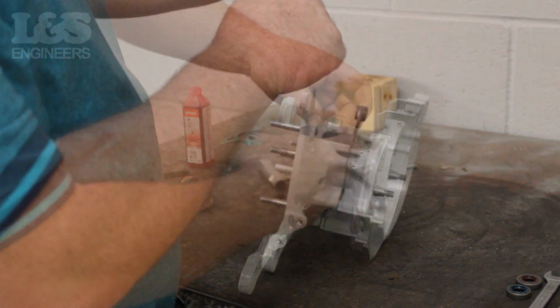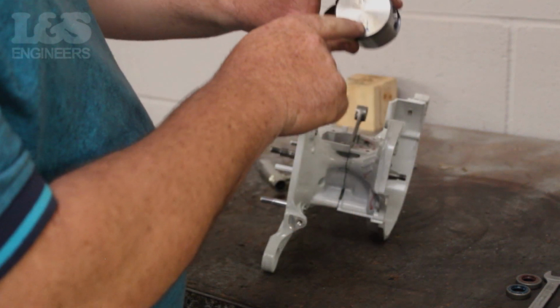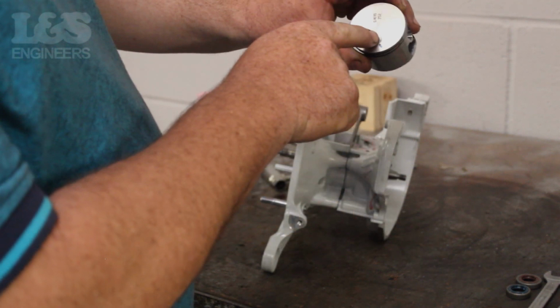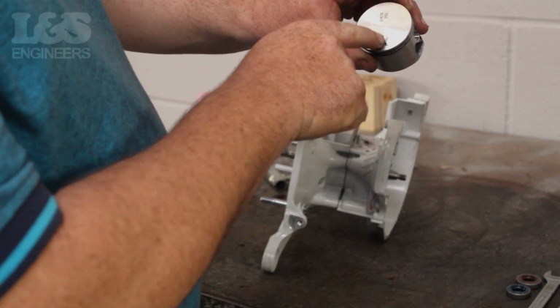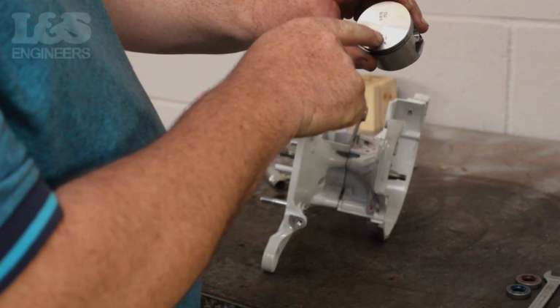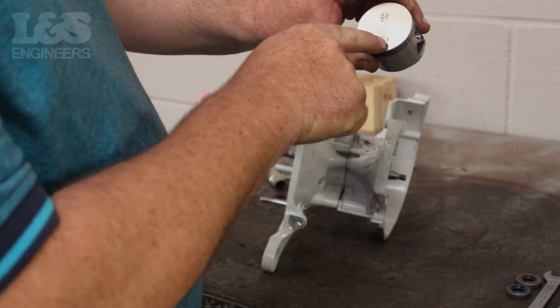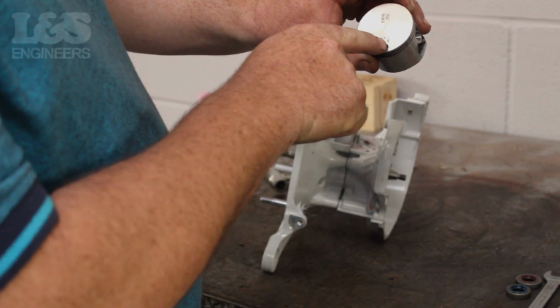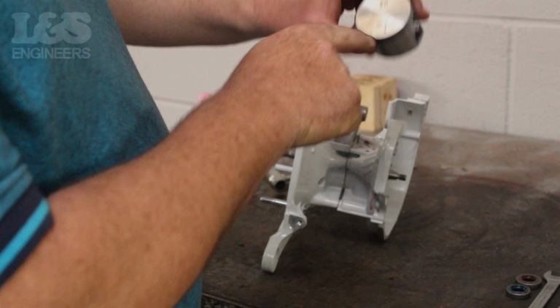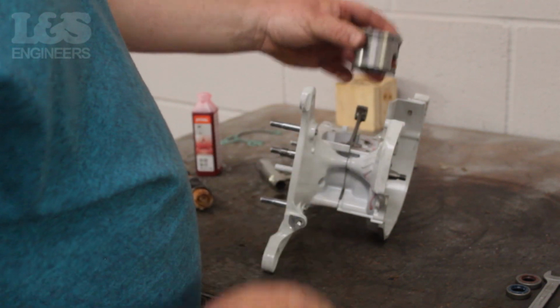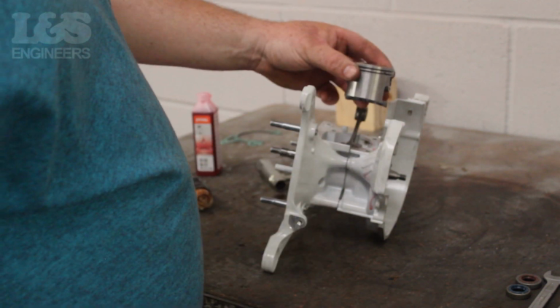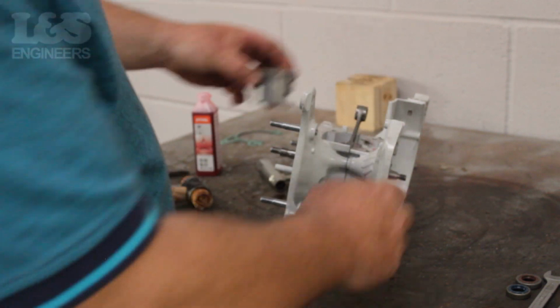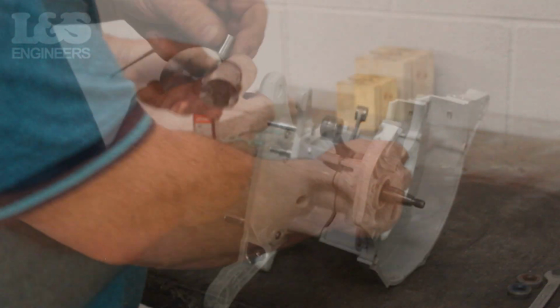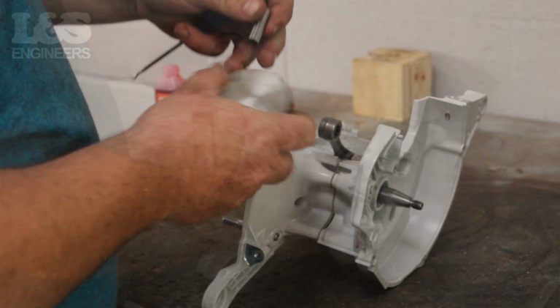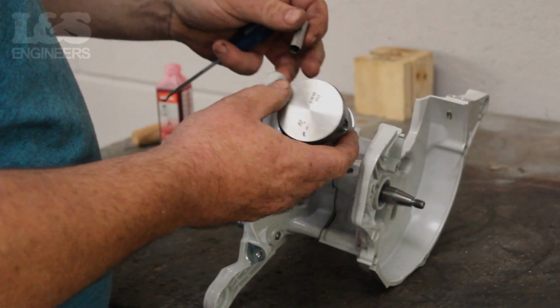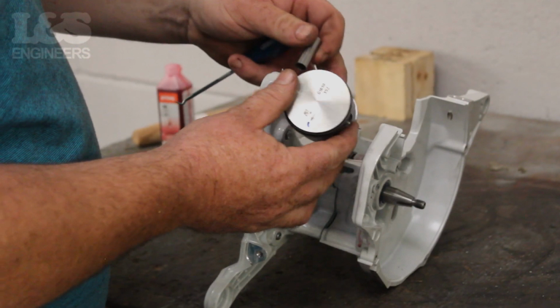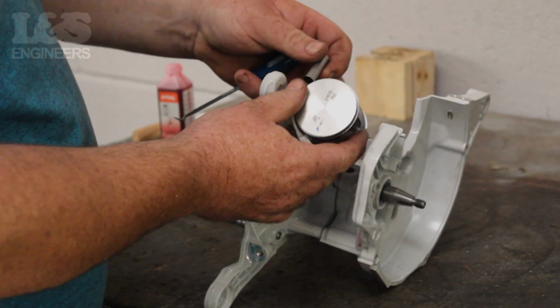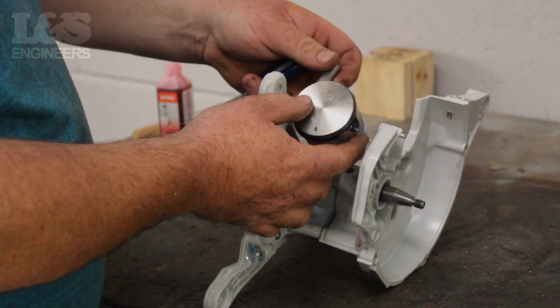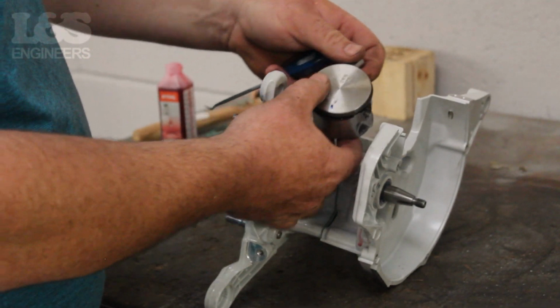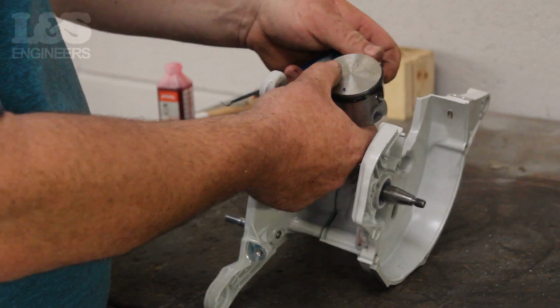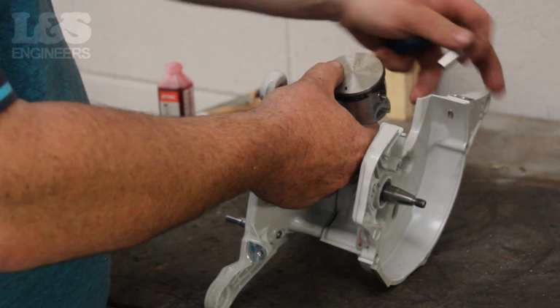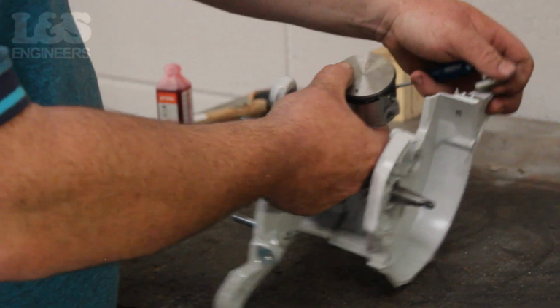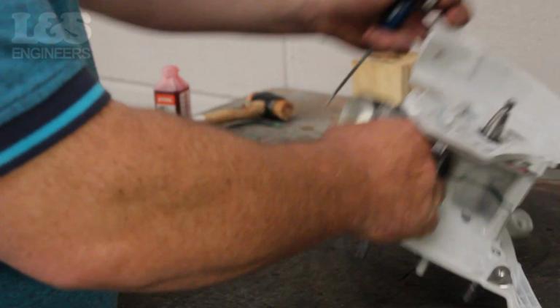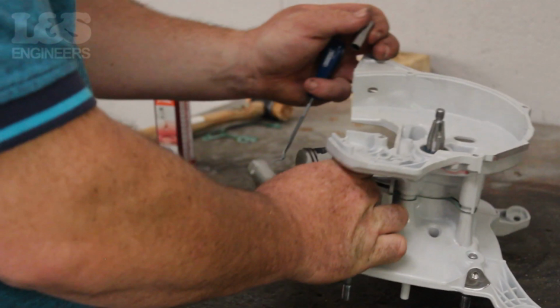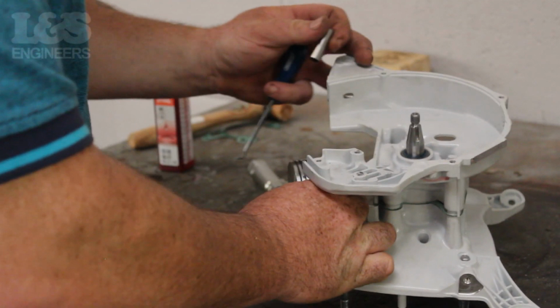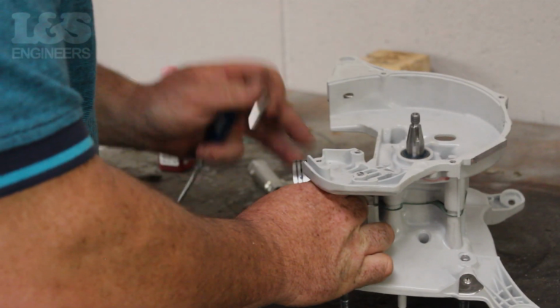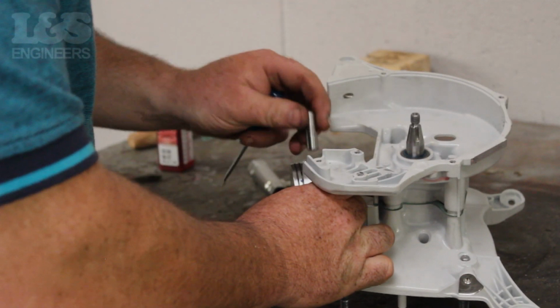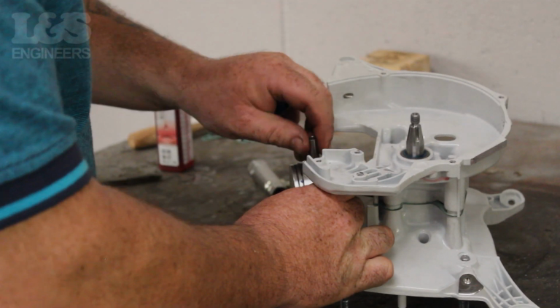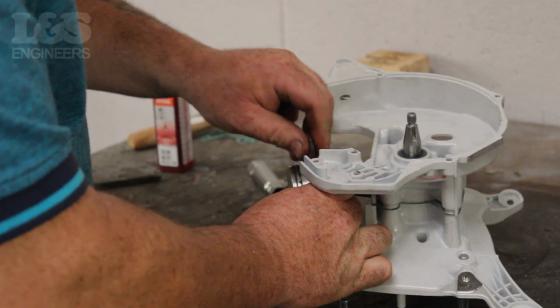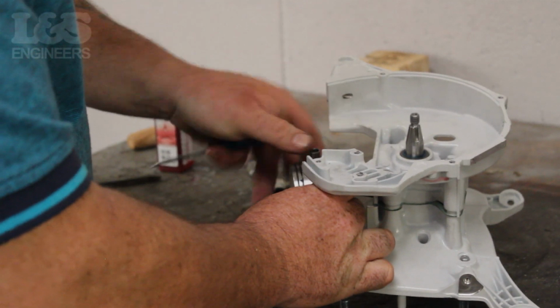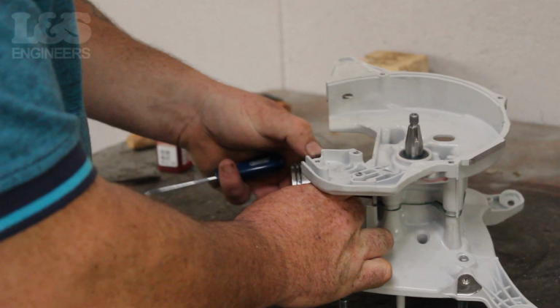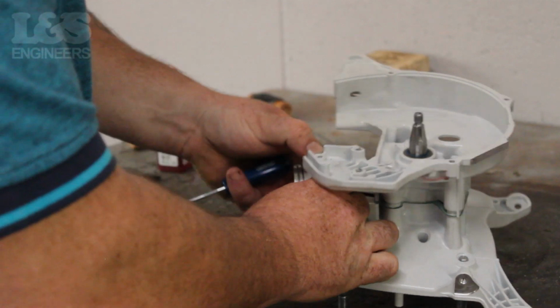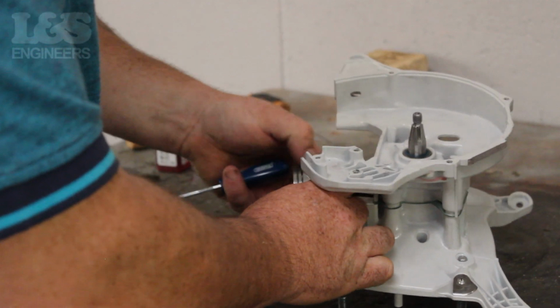When placing the piston back in position you need to make sure the arrow is pointing towards where the exhaust will be fitted. Place the piston over the crank and turn the engine on its side. While on its side, push the pin through the centre of the piston.